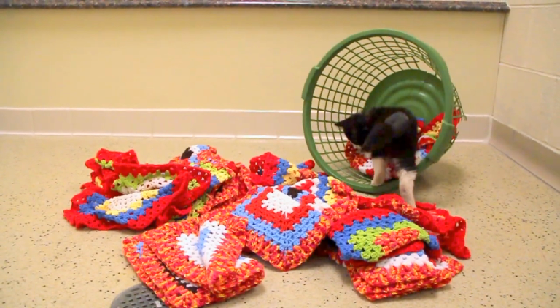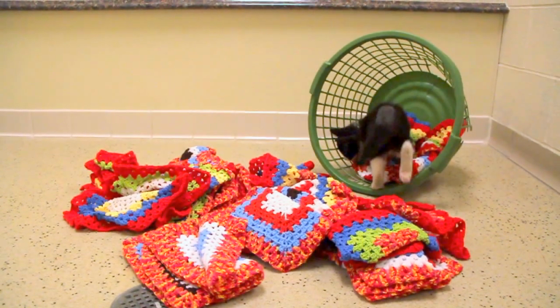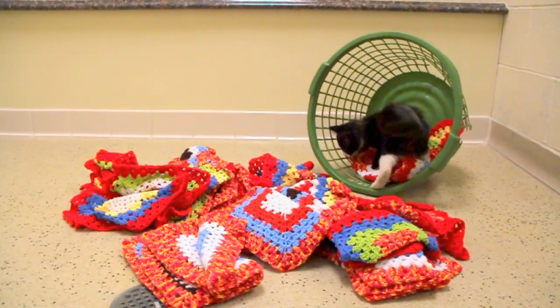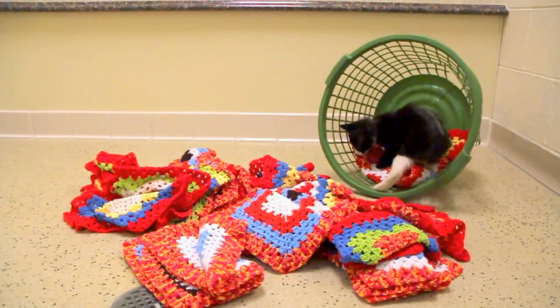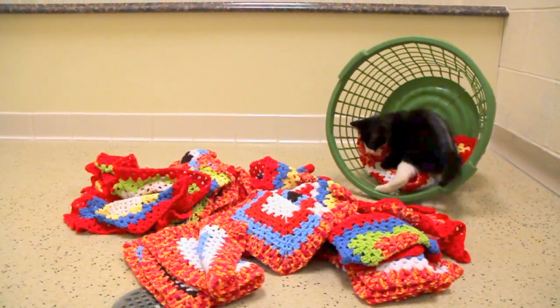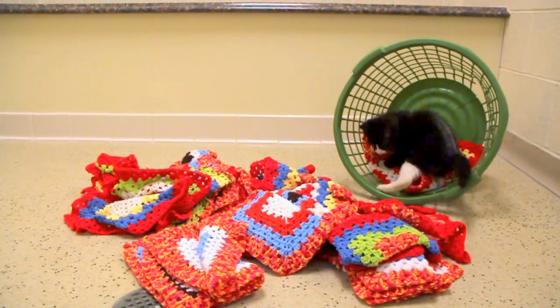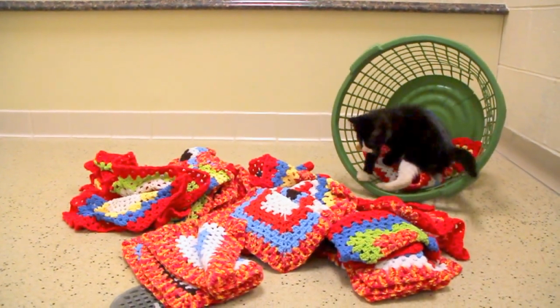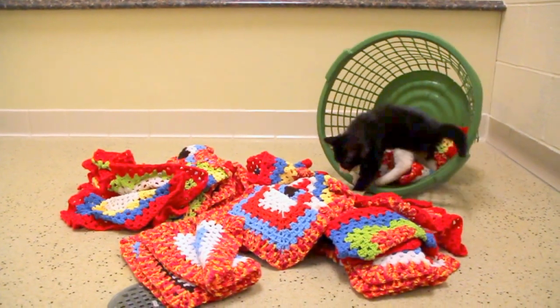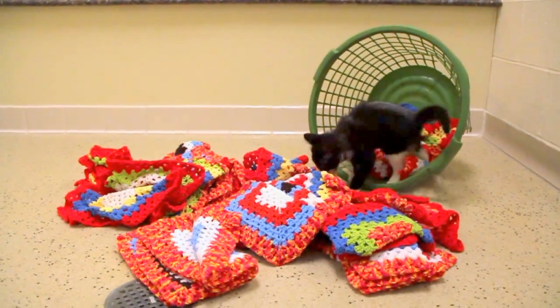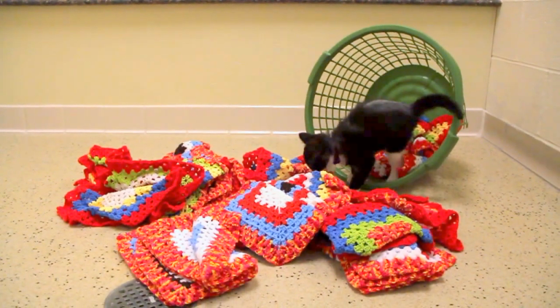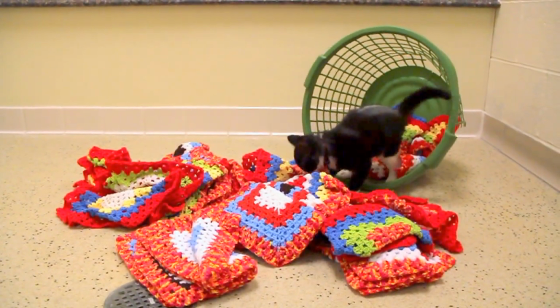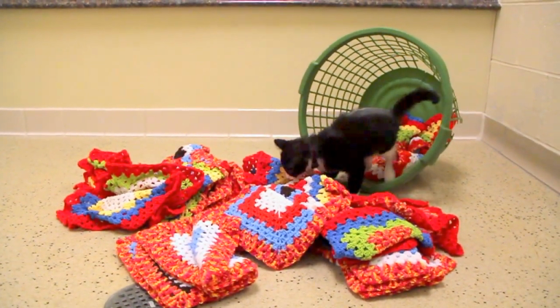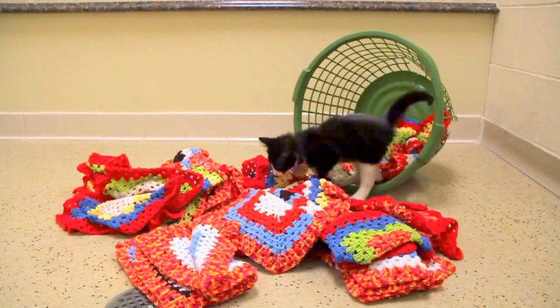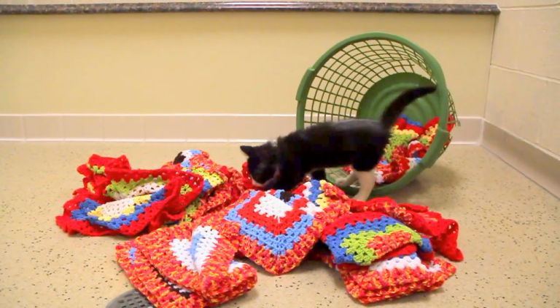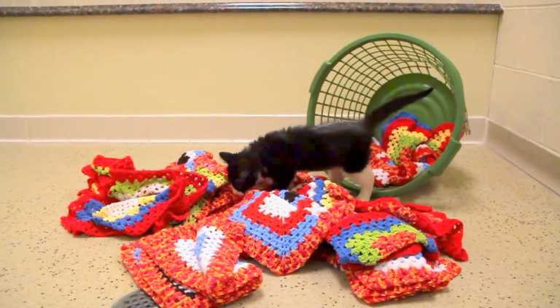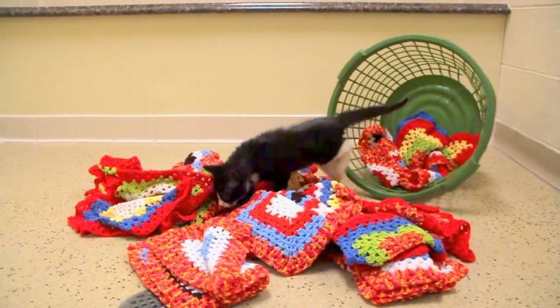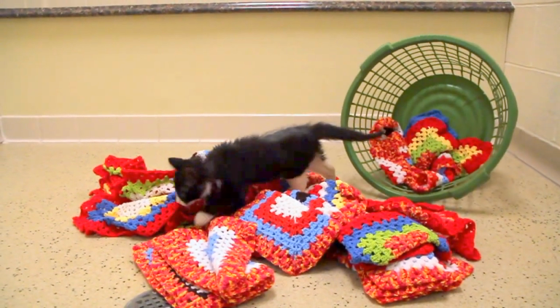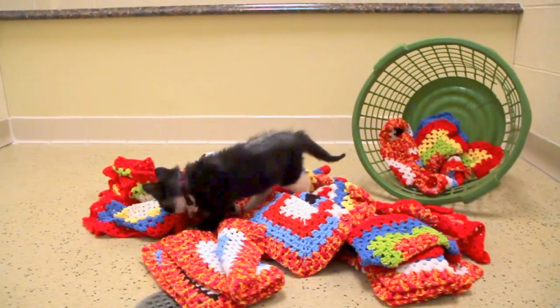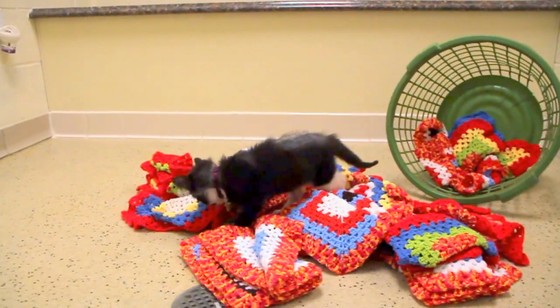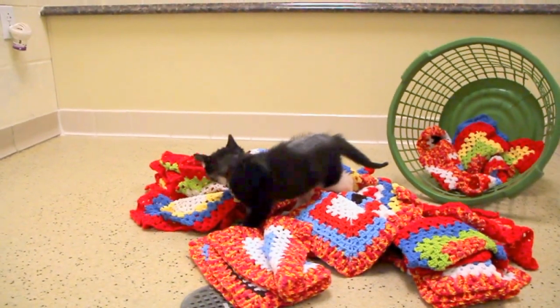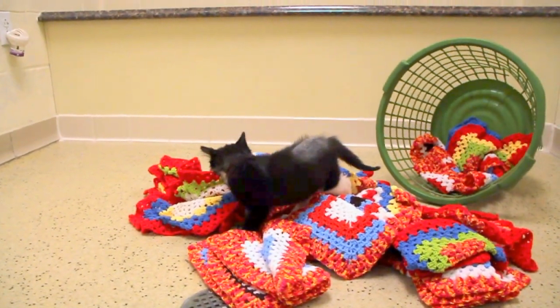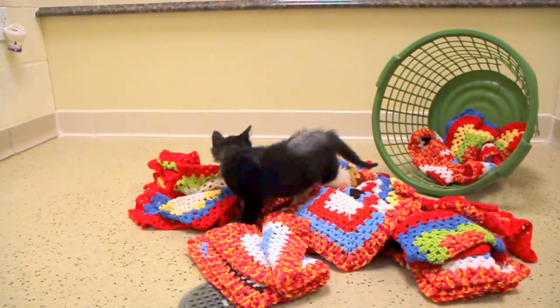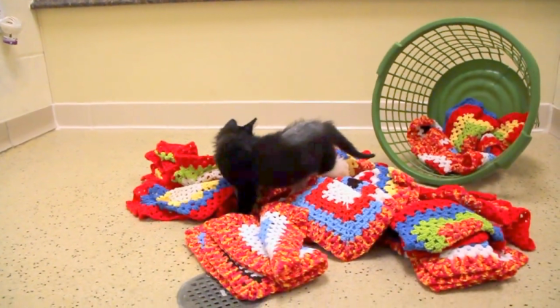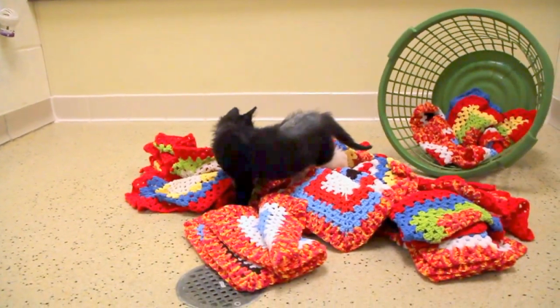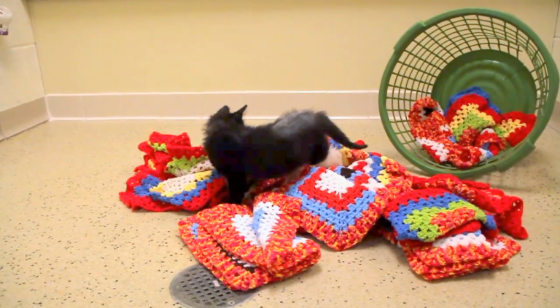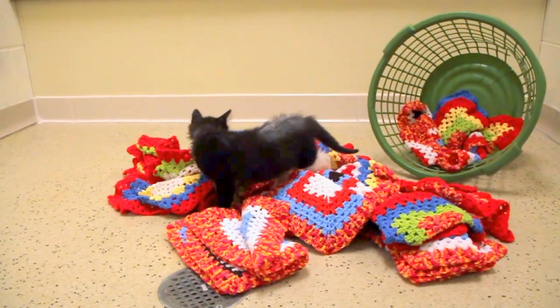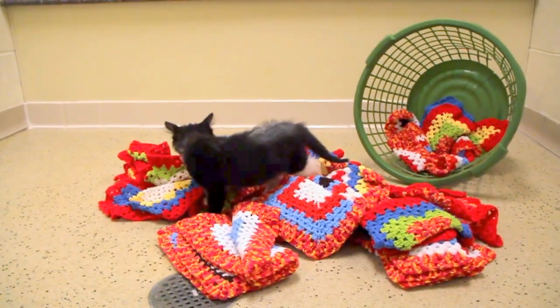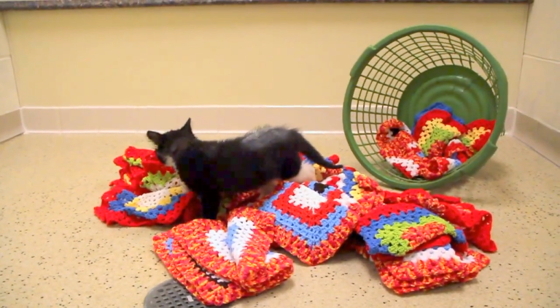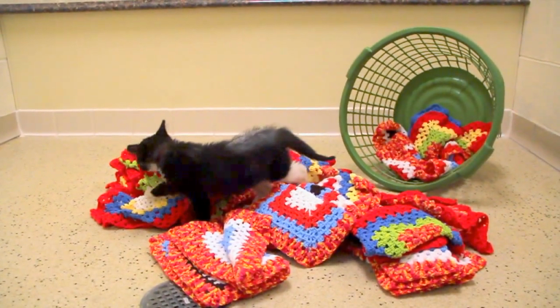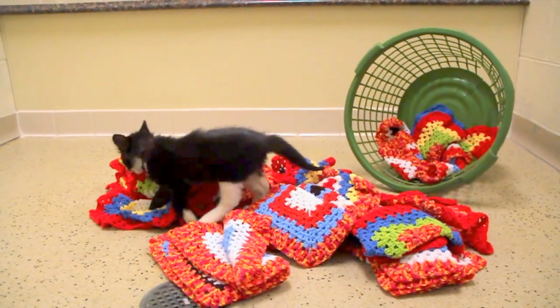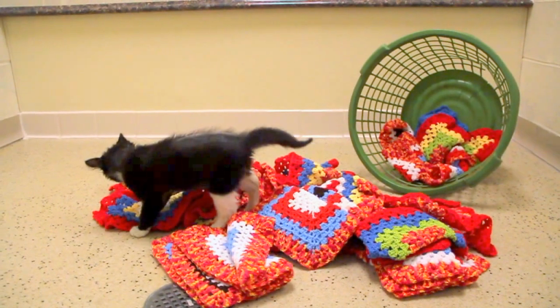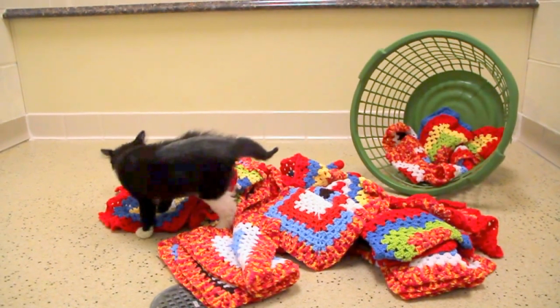whose projects might not be quite perfect yet, but you want to donate them somewhere, not just throw them away. Our cats love those kinds of things.